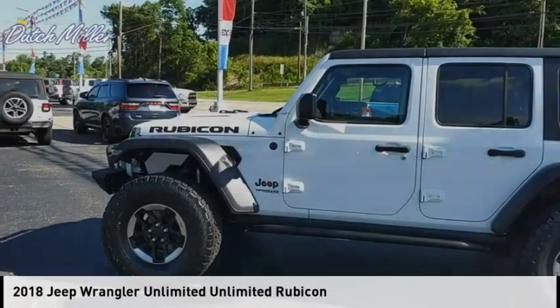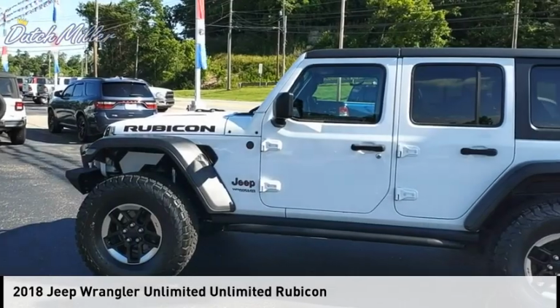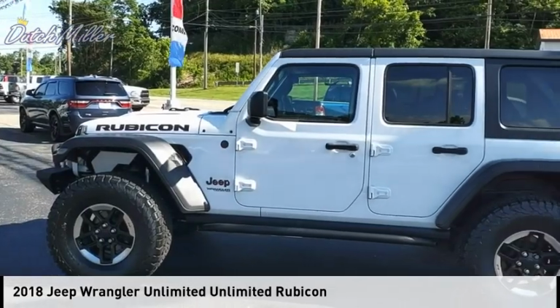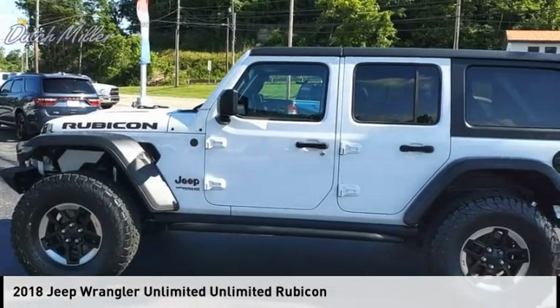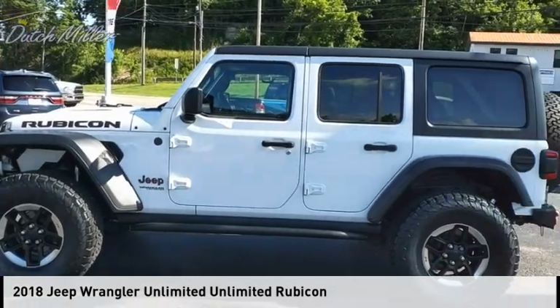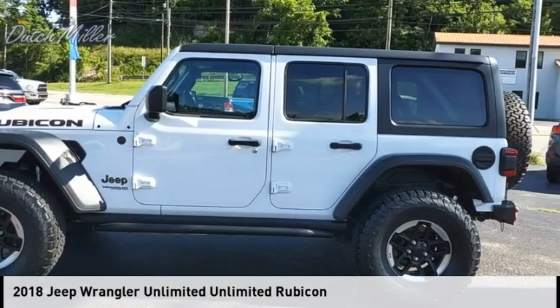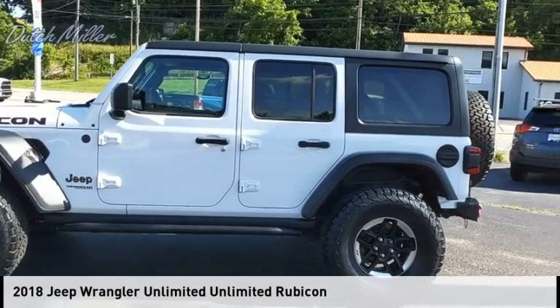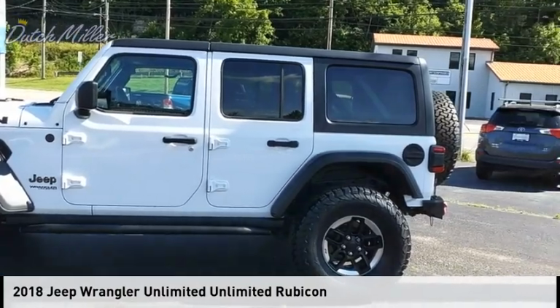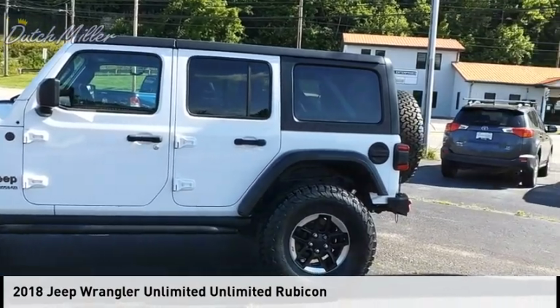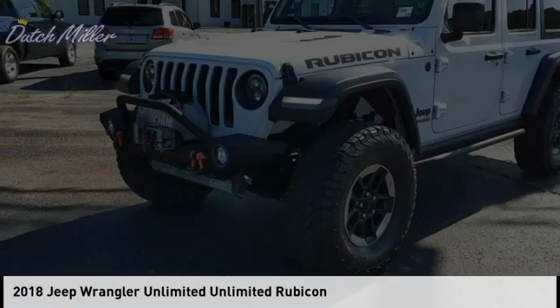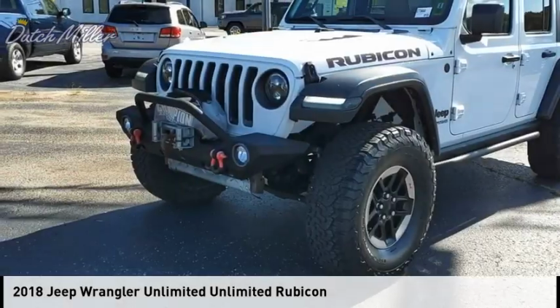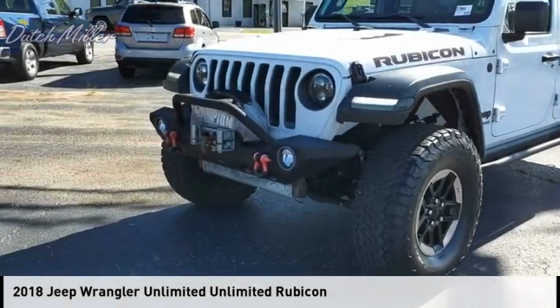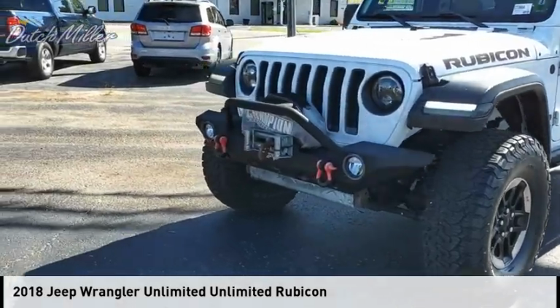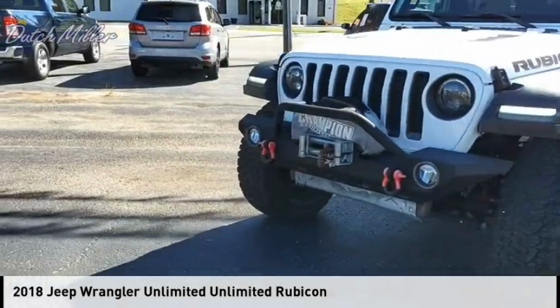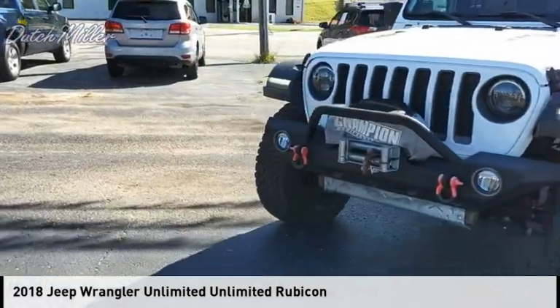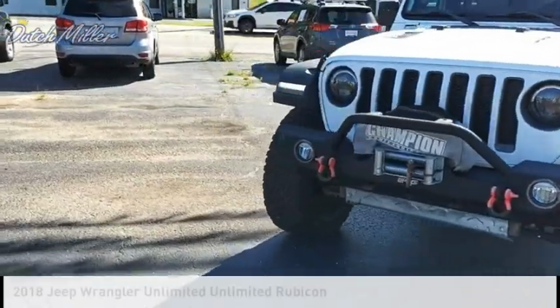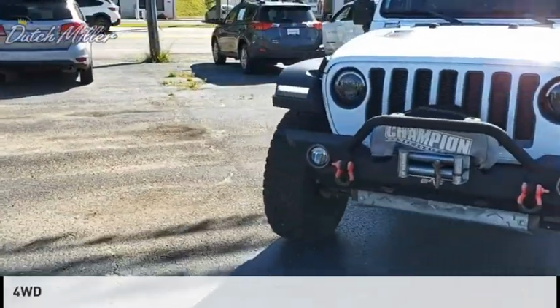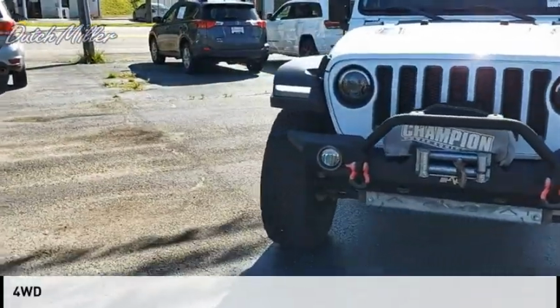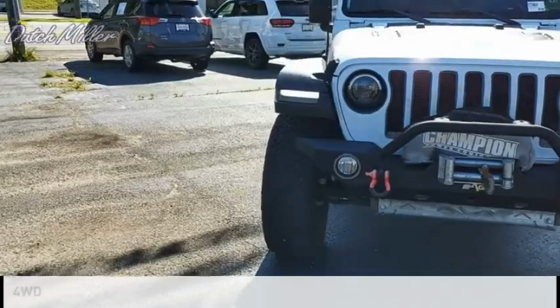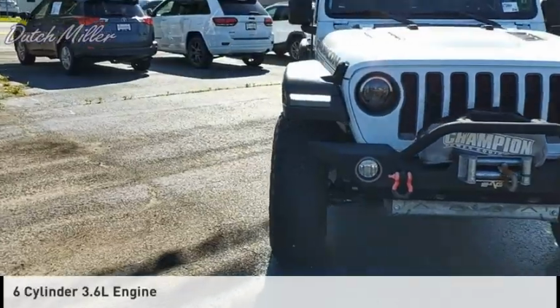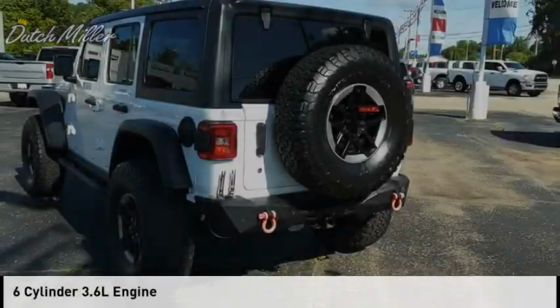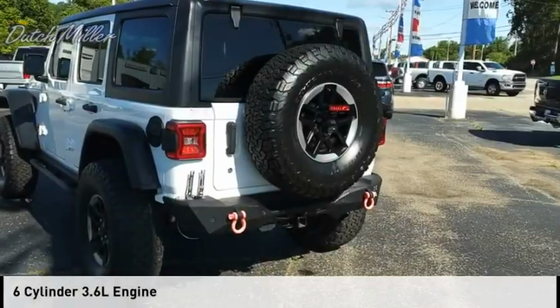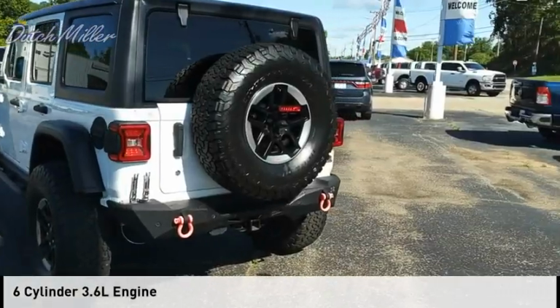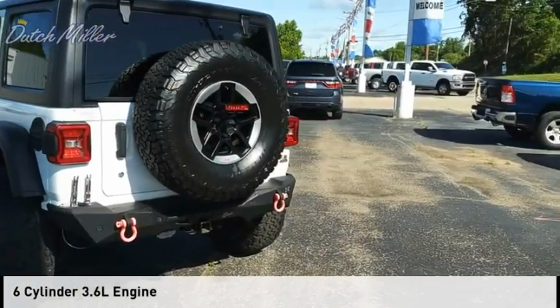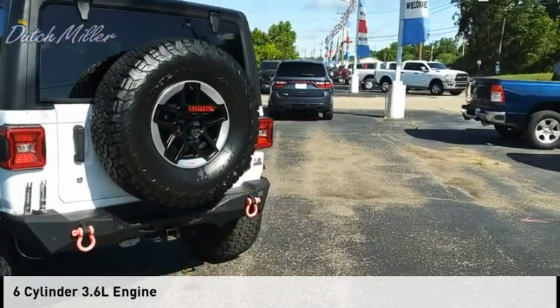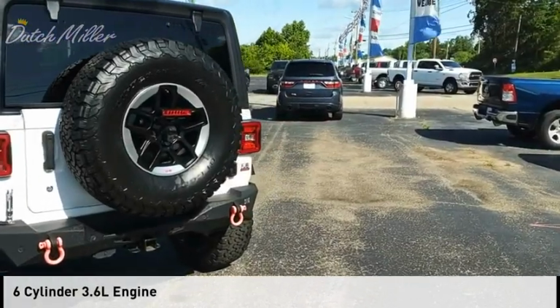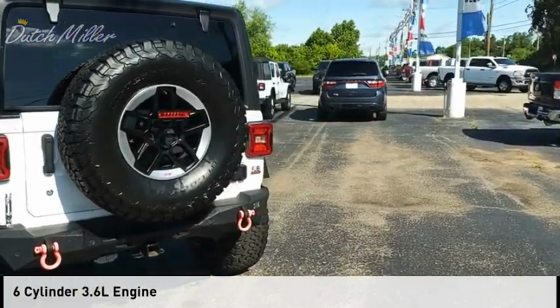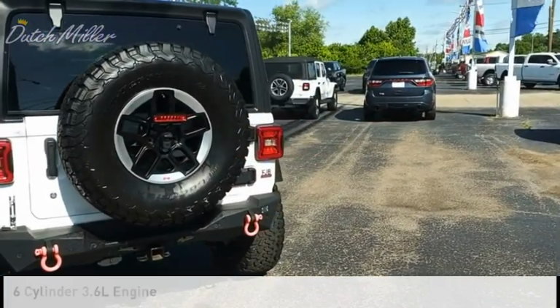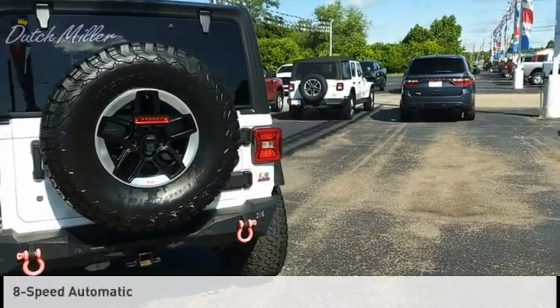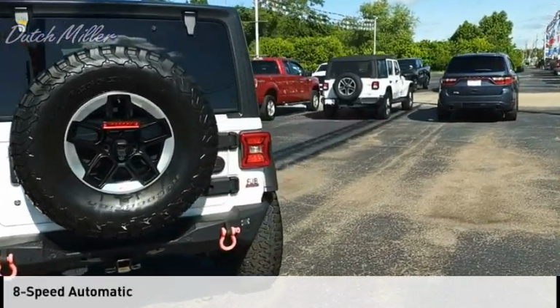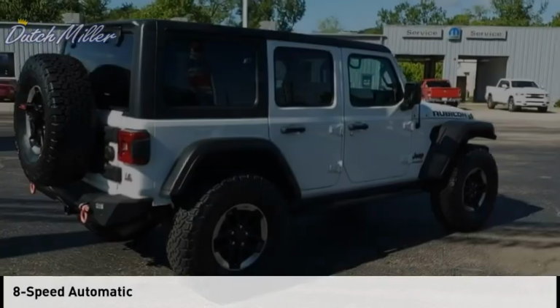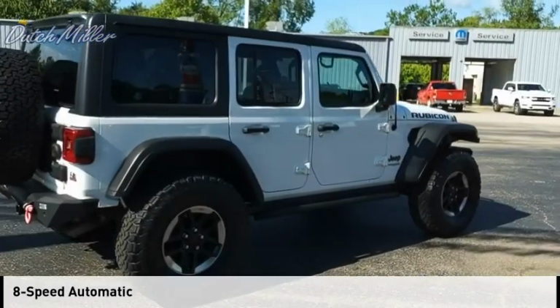Take a ride in the 2018 Jeep Wrangler Unlimited. This vehicle is powered by a four-wheel drive, six-cylinder, 3.6-liter engine, and comes with an eight-speed automatic transmission.